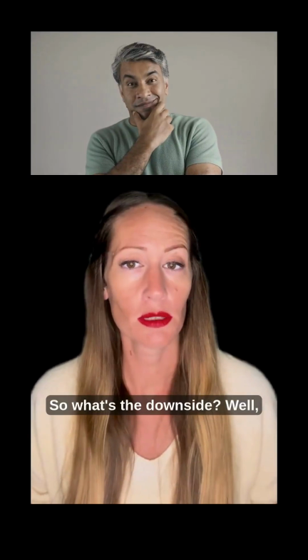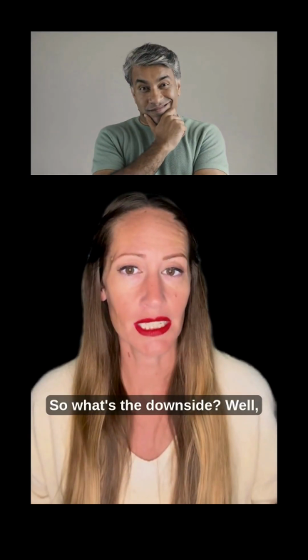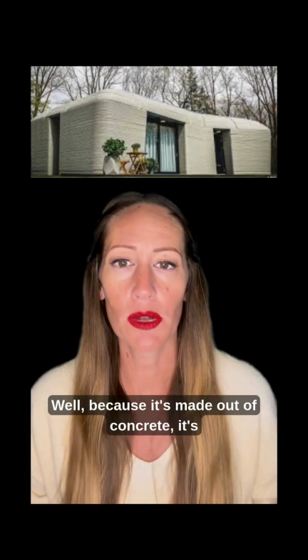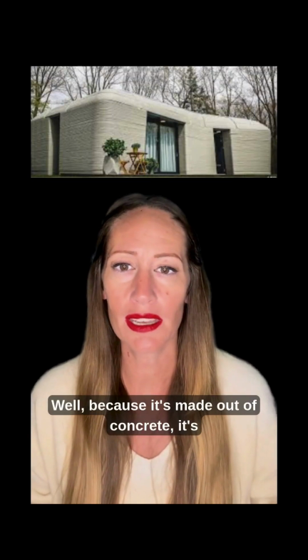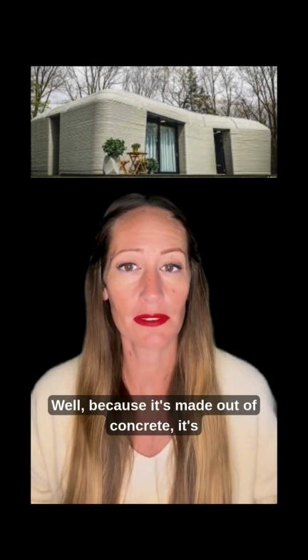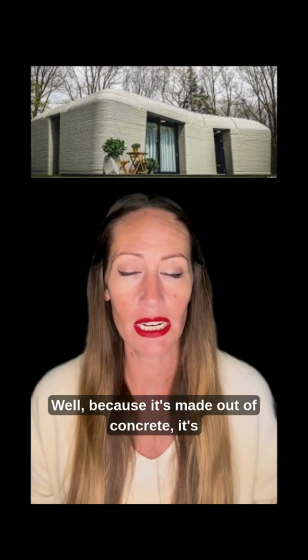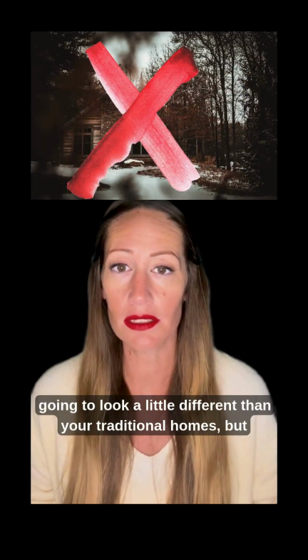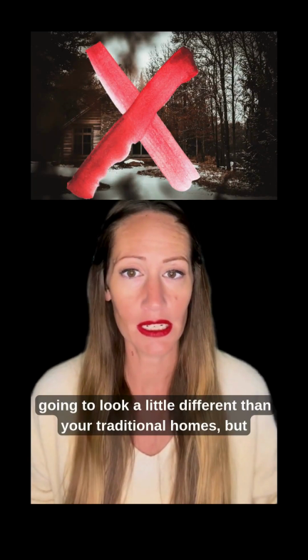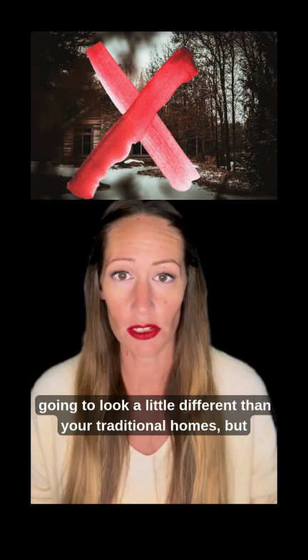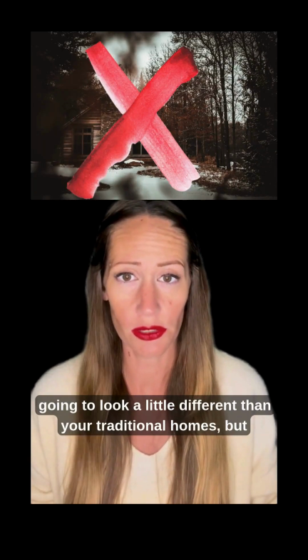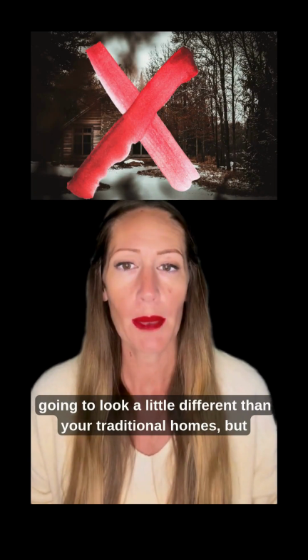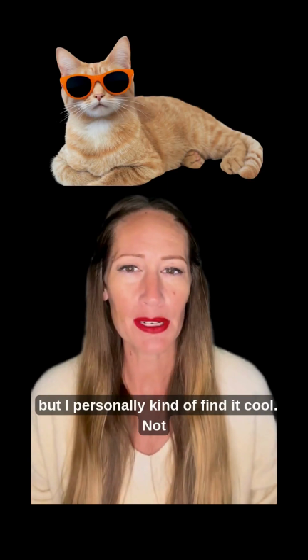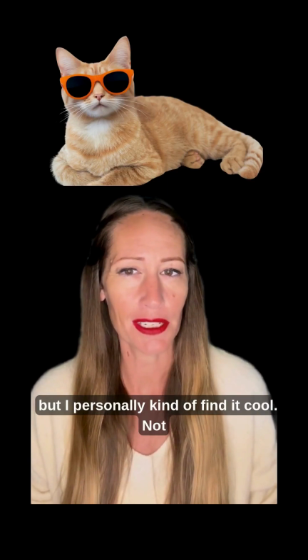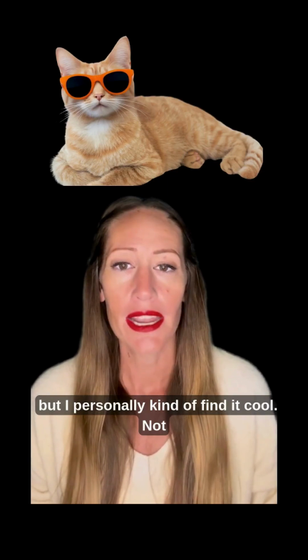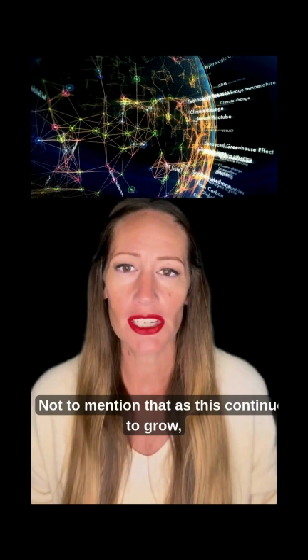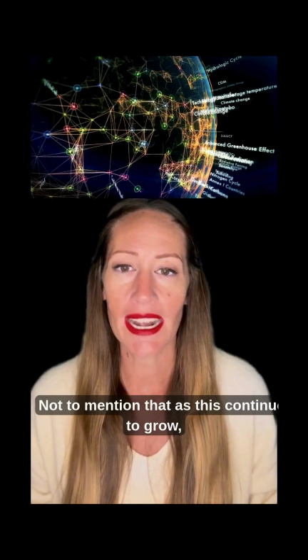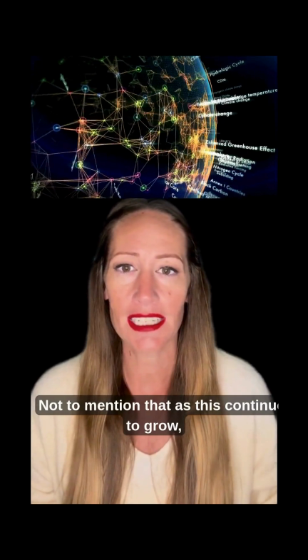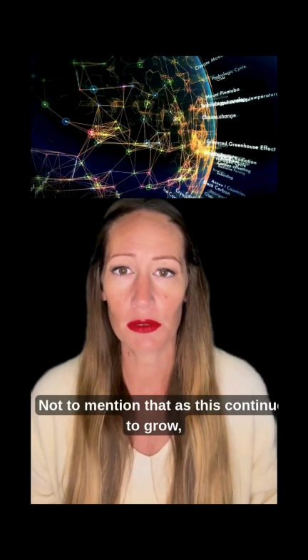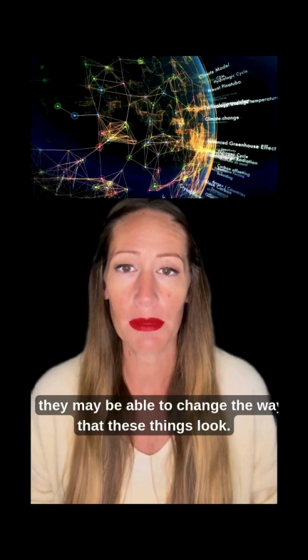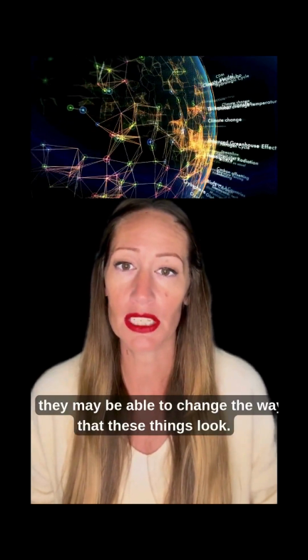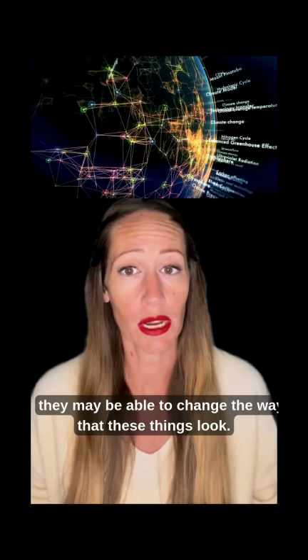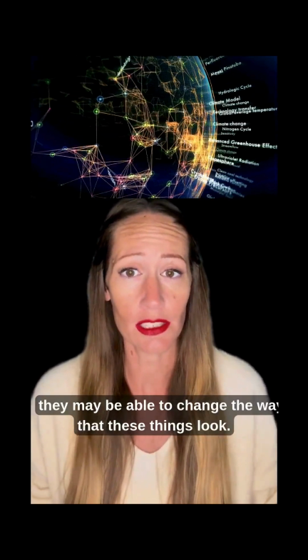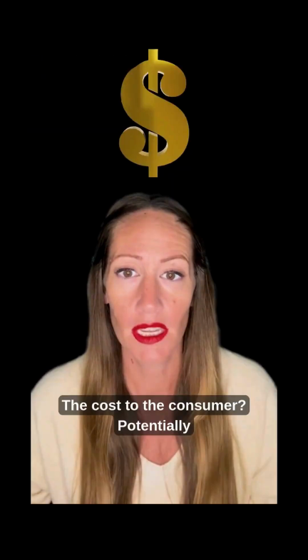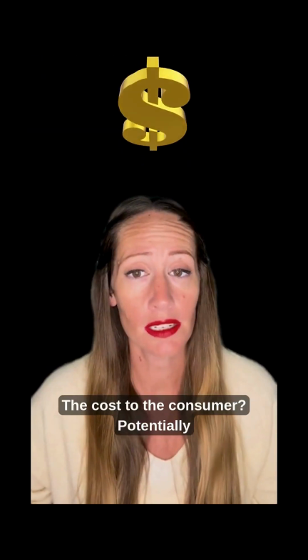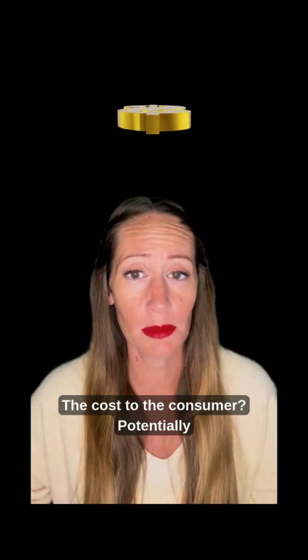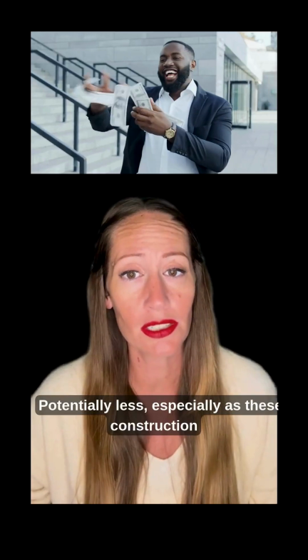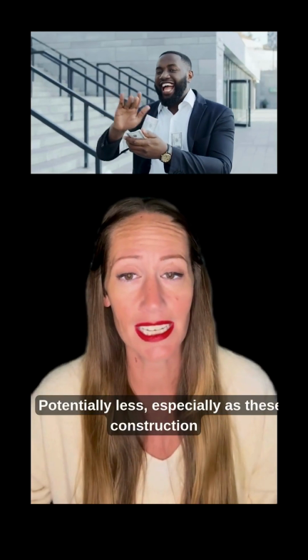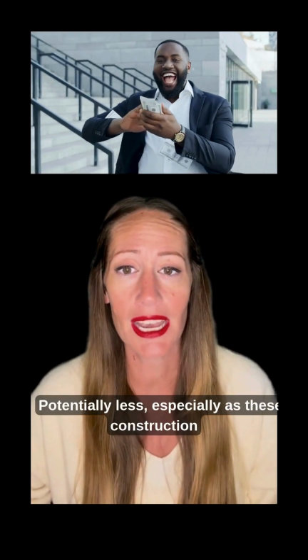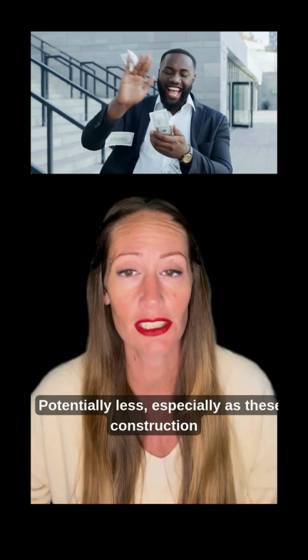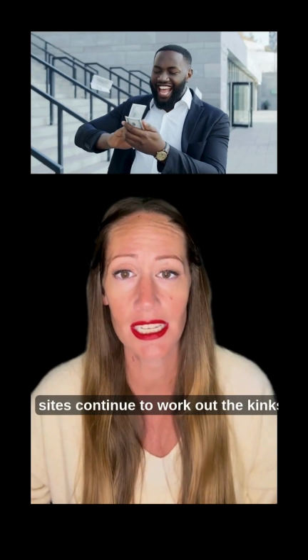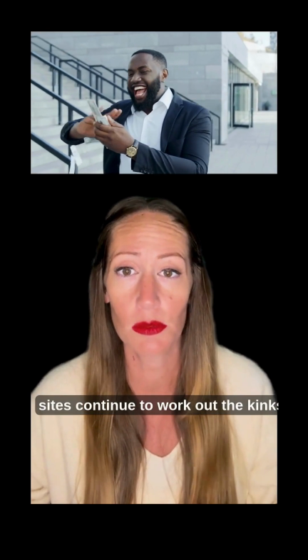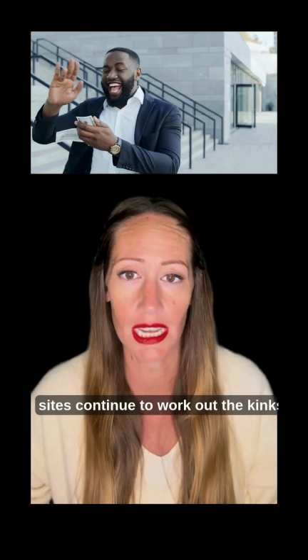So what's the downside? Well, because it's made out of concrete, it's going to look a little different than your traditional homes. But I personally kind of find it cool. Not to mention that as this continues to grow, they may be able to change the way these things look. The cost to the consumer? Potentially less, especially as these construction sites continue to work out the kinks.